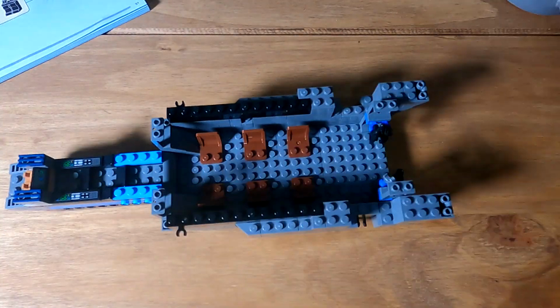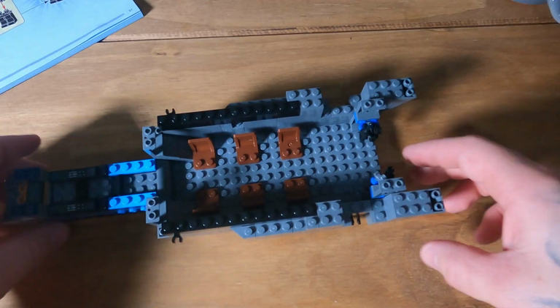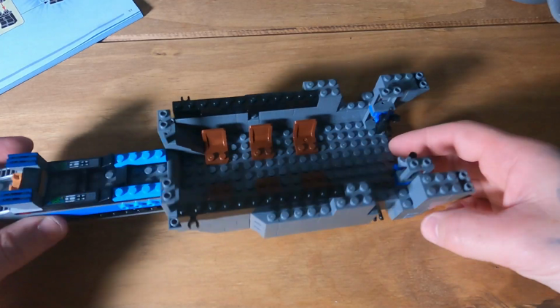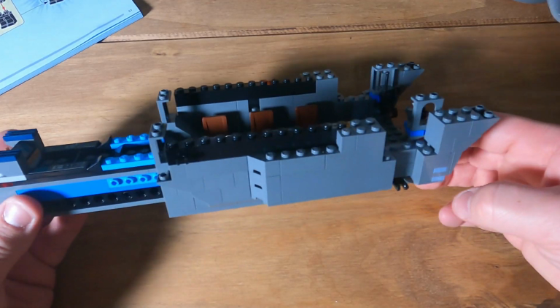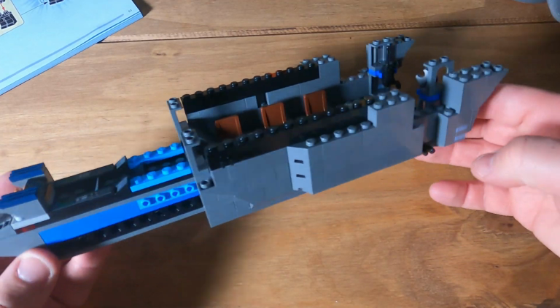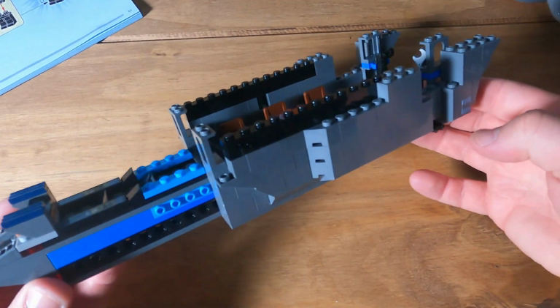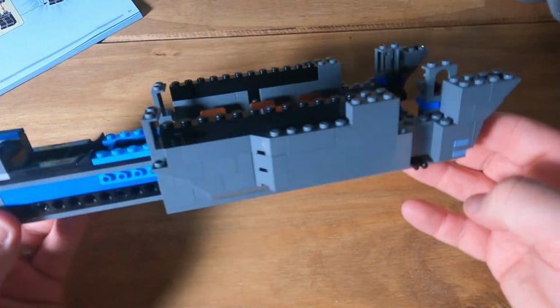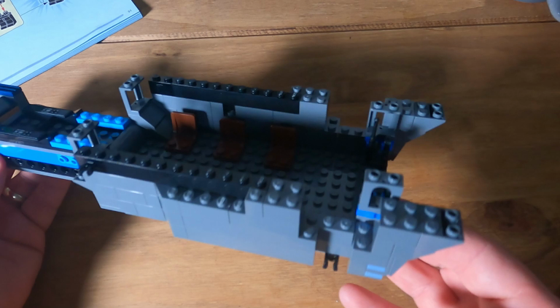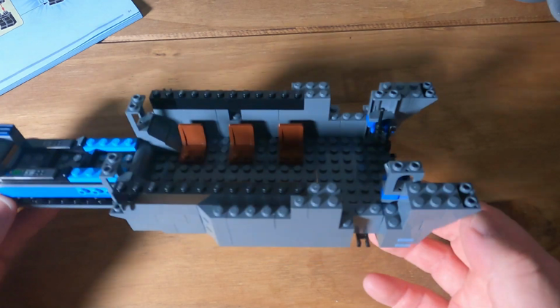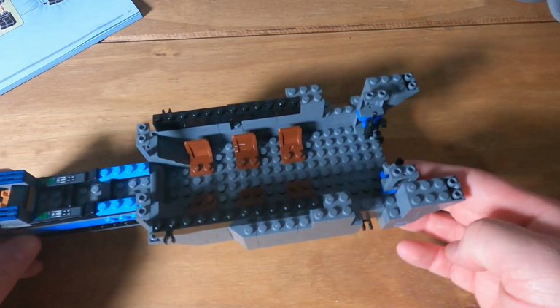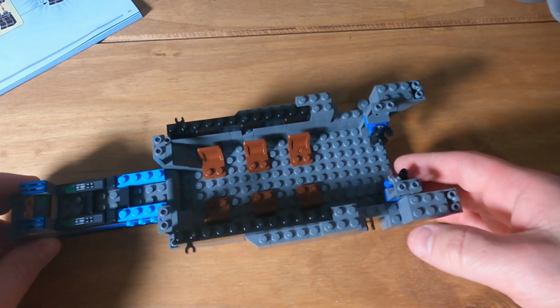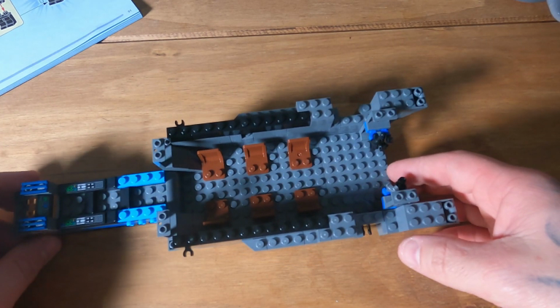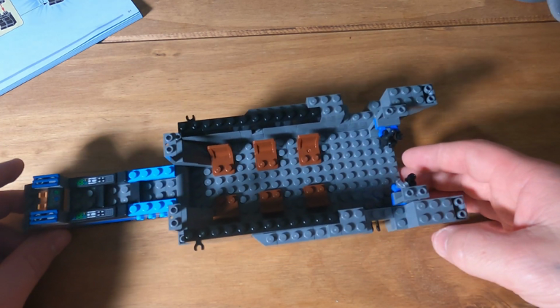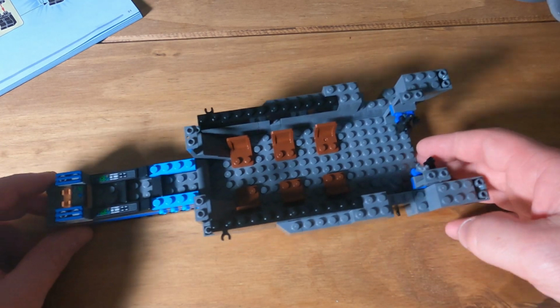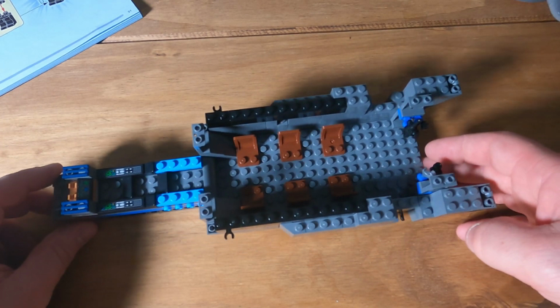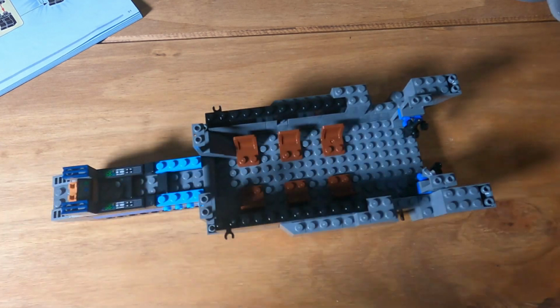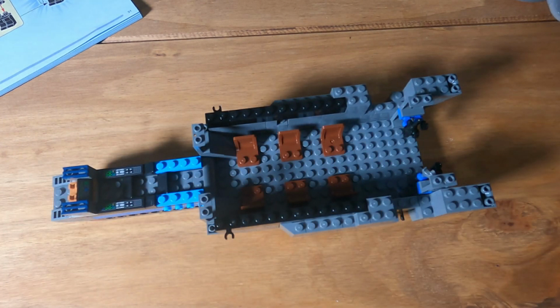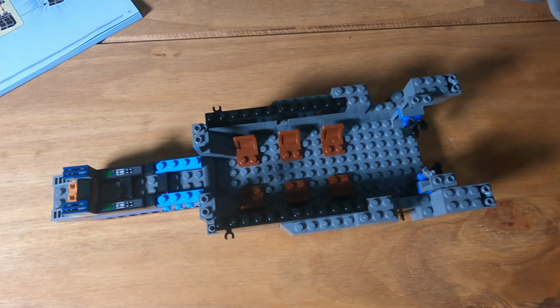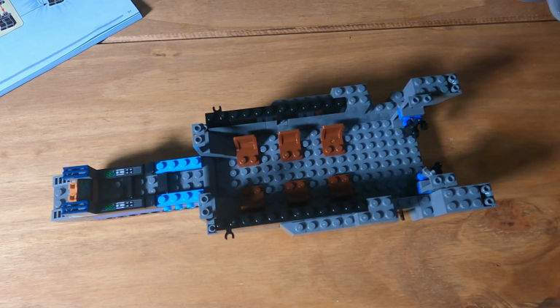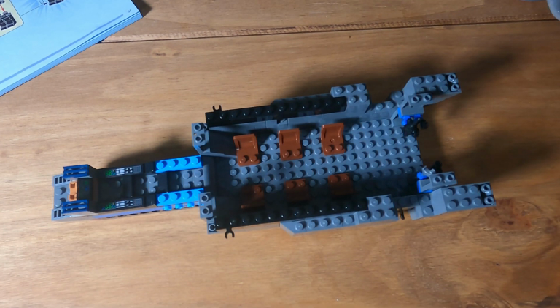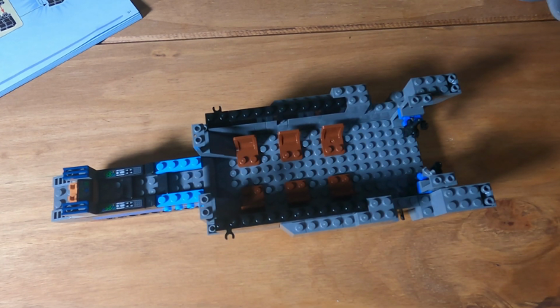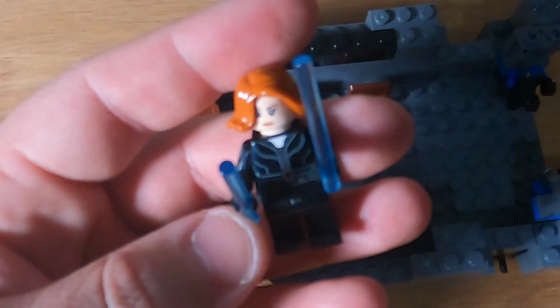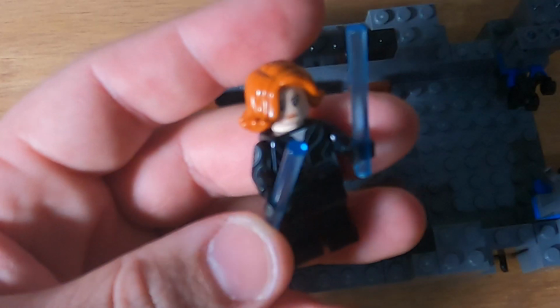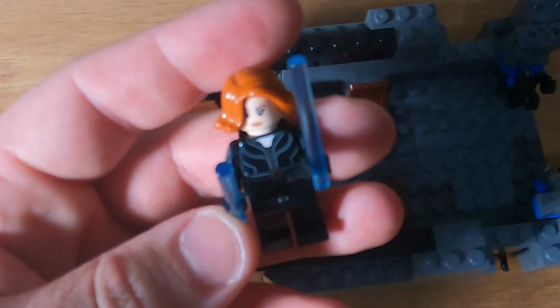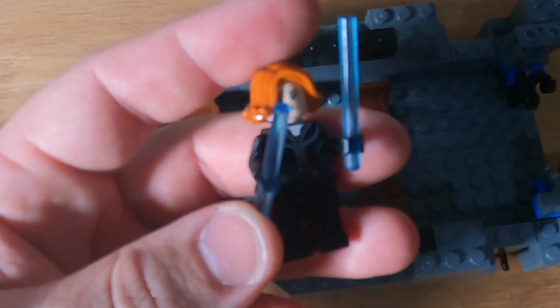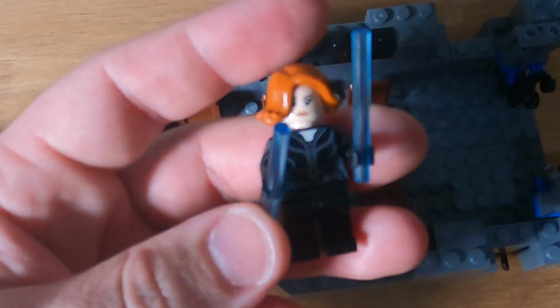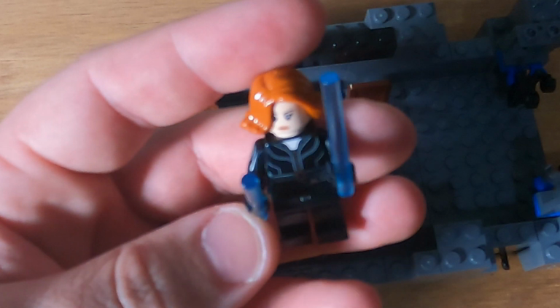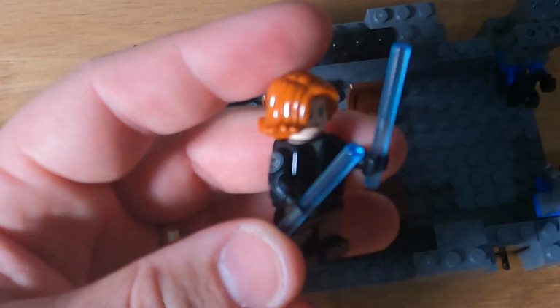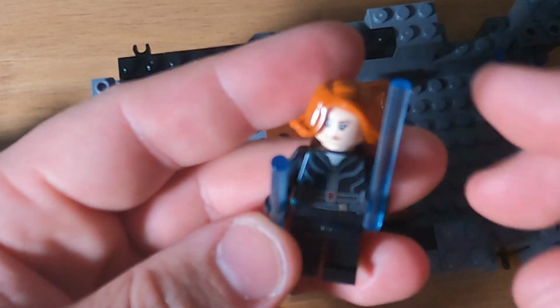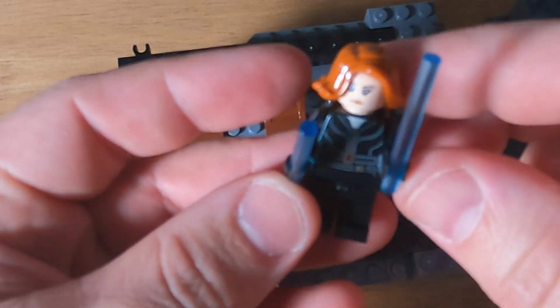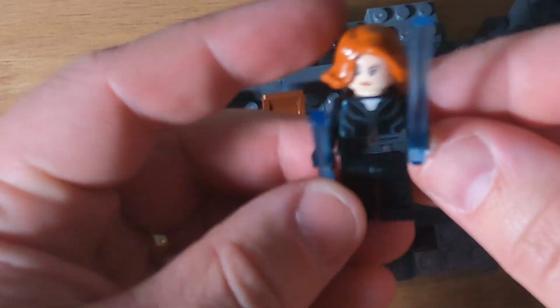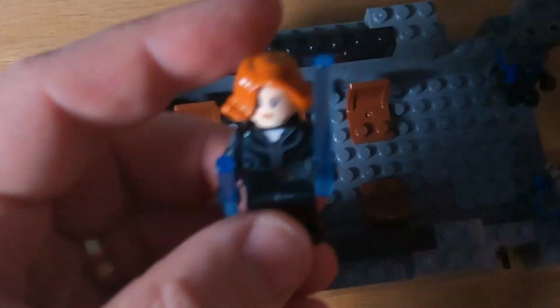Past the end of bag two, all done. Let's move on to bag three. Bag three comes with Black Widow. Let's get to the build.